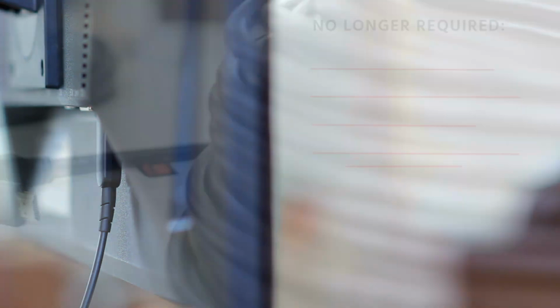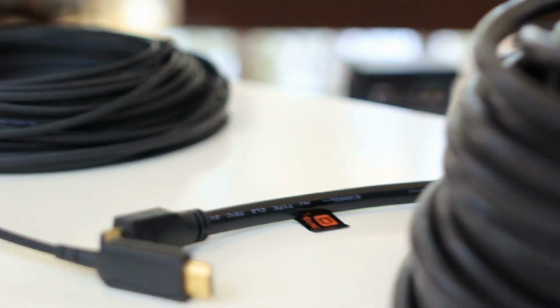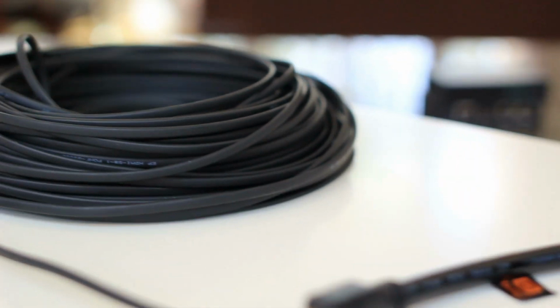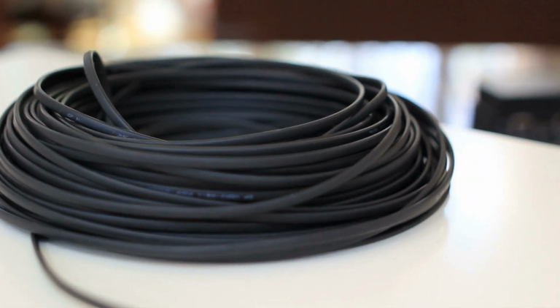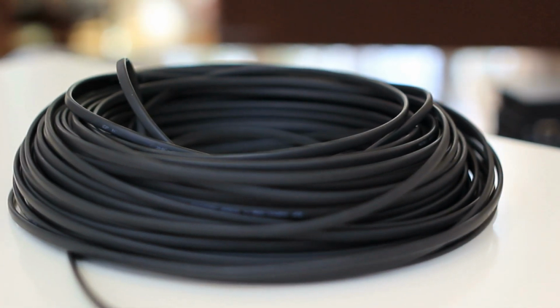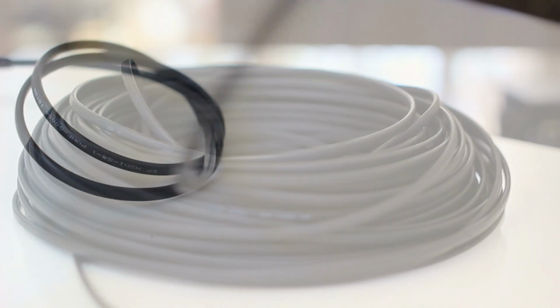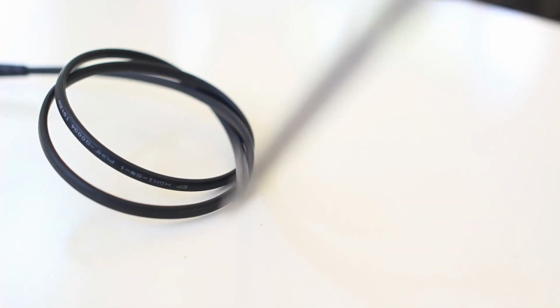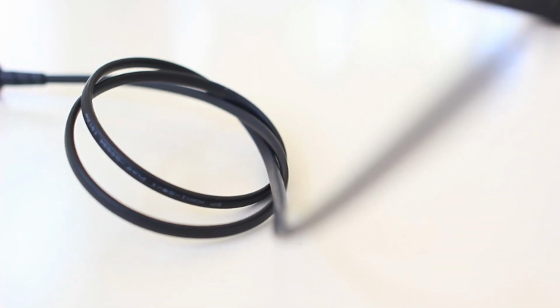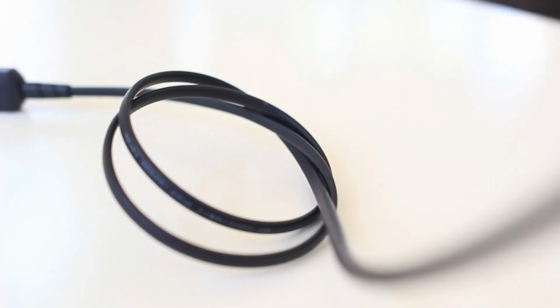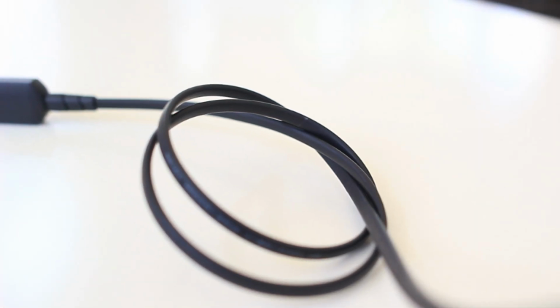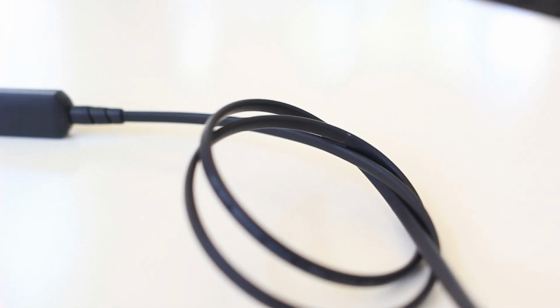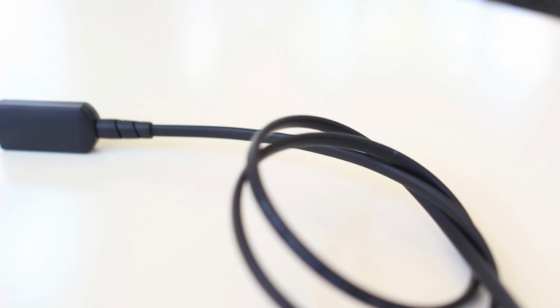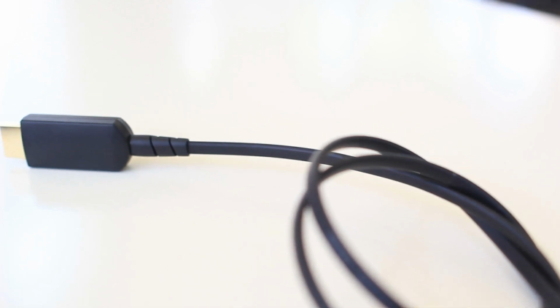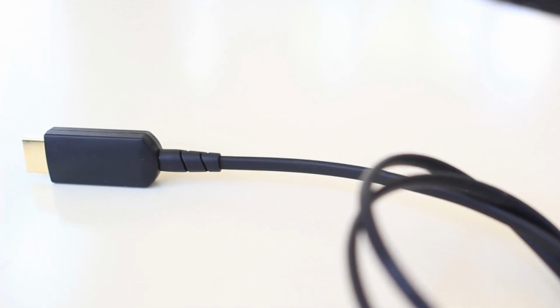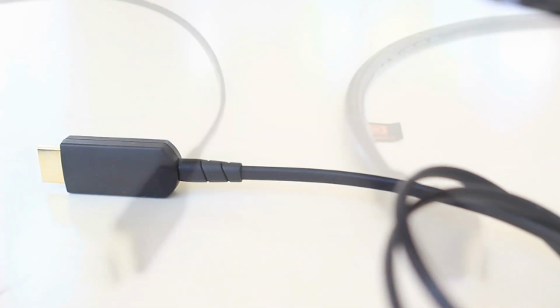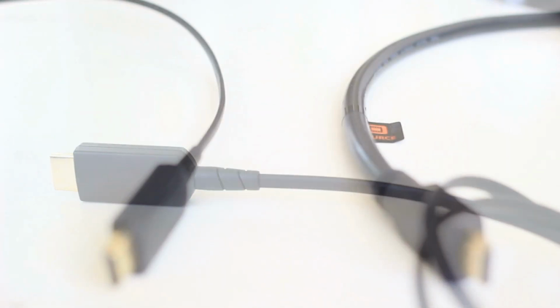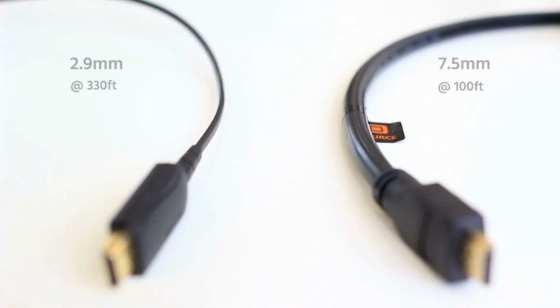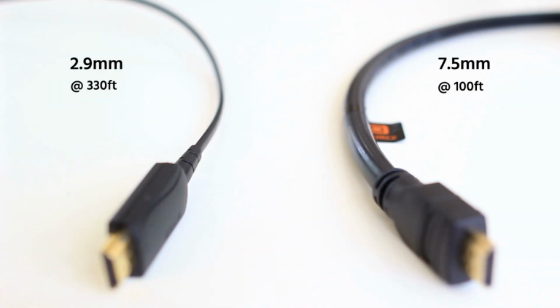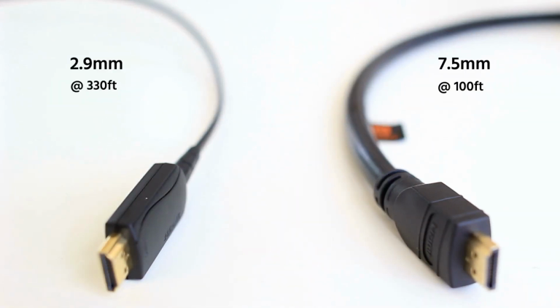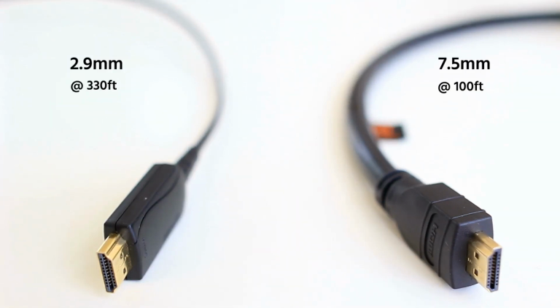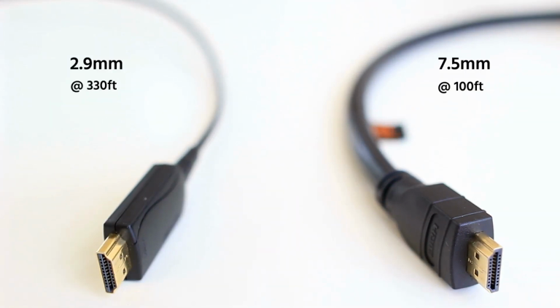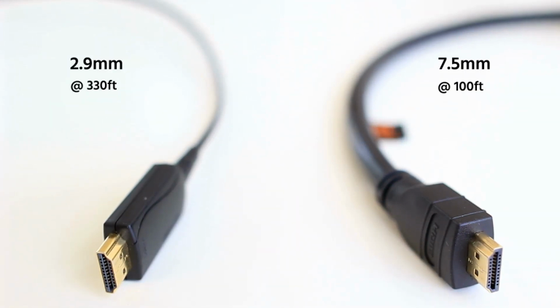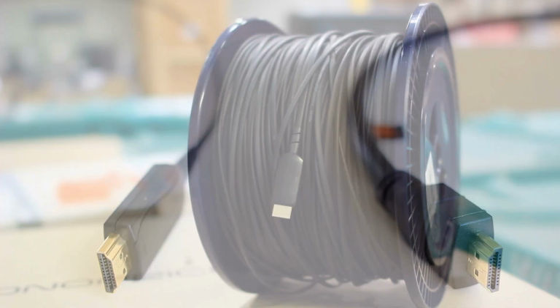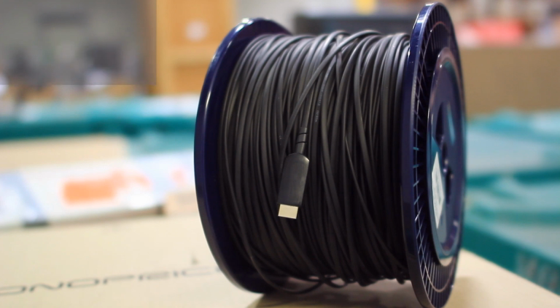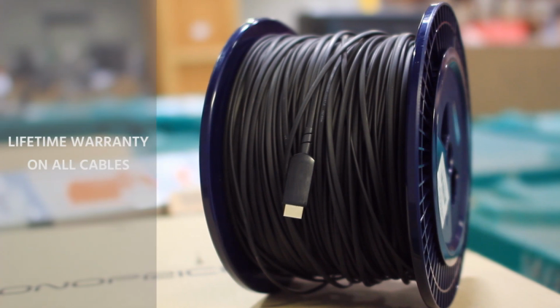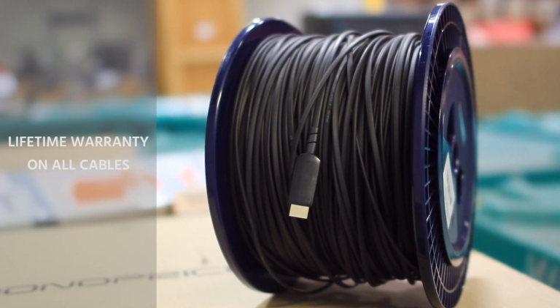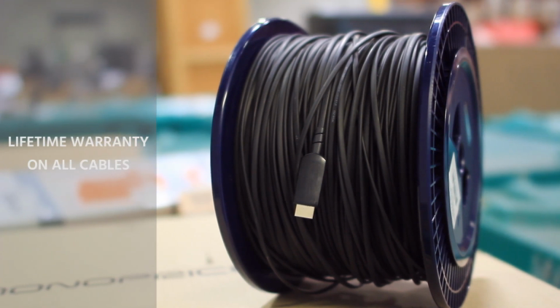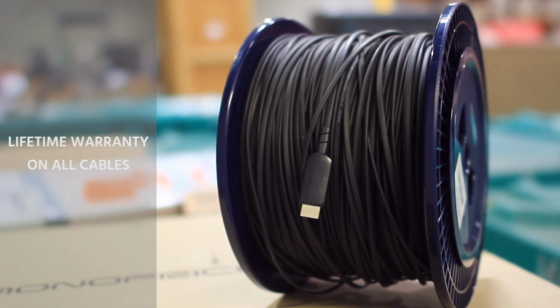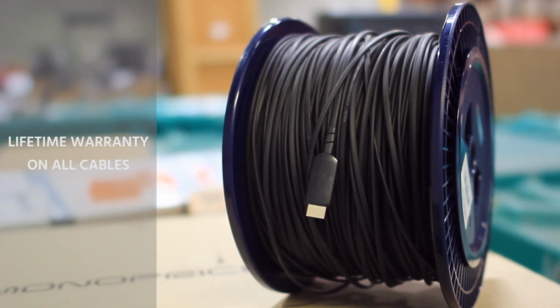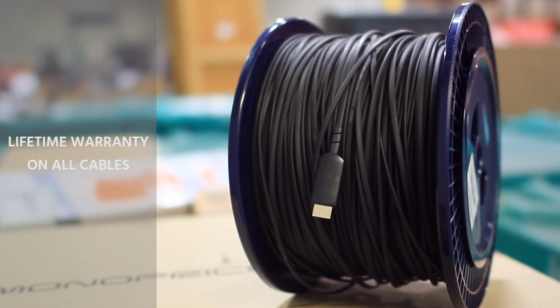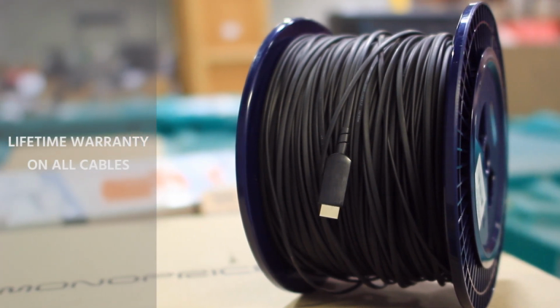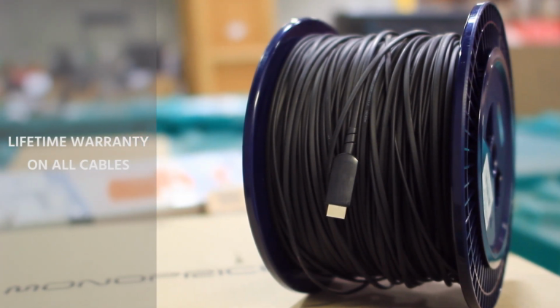Created from a military grade polymer, the Slim Run AV is as strong as it is durable, and significantly lighter and thinner than traditional HDMI solutions. The Slim Run AV cable by Monoprice — HDMI simplified.